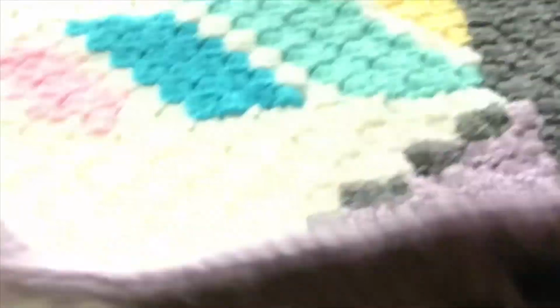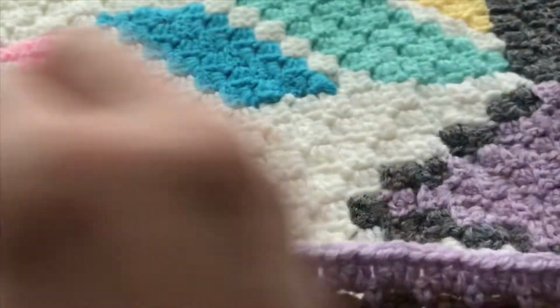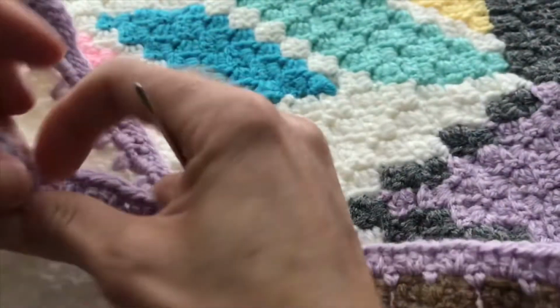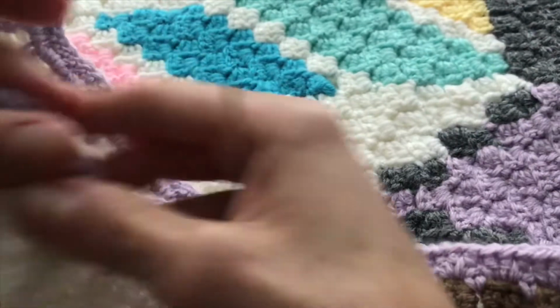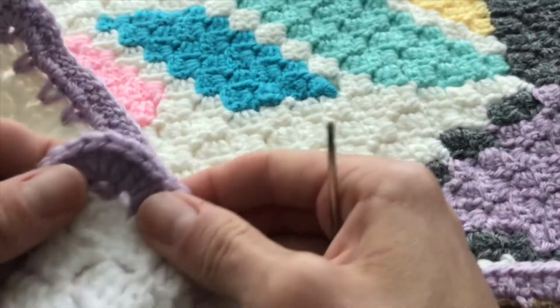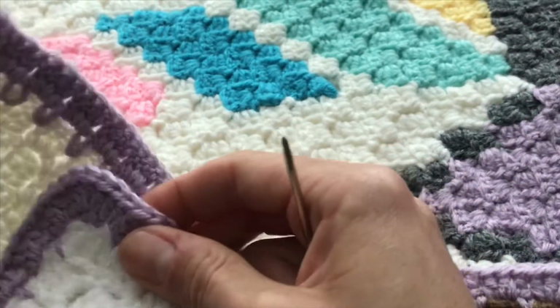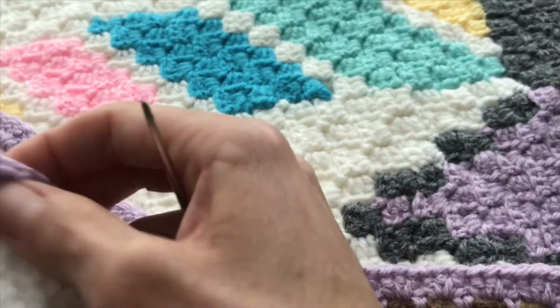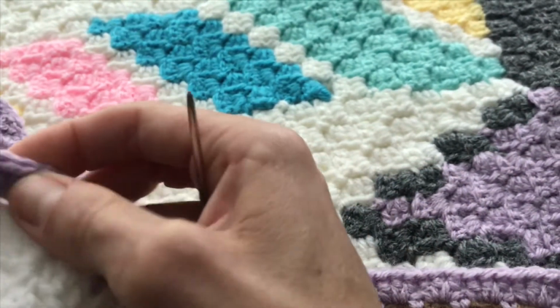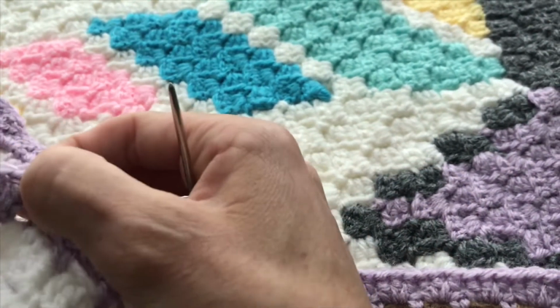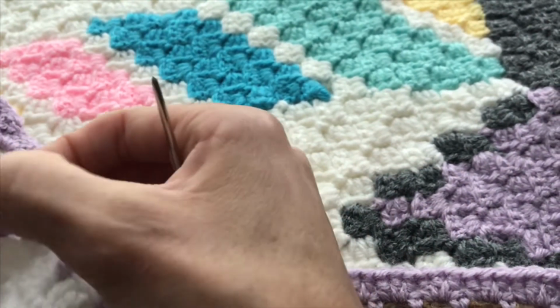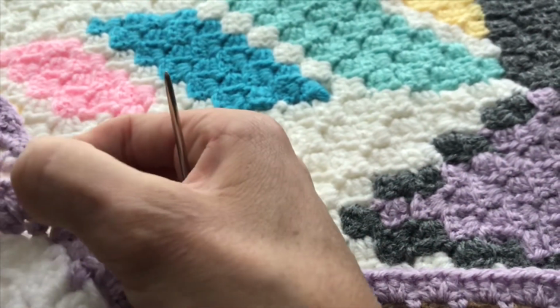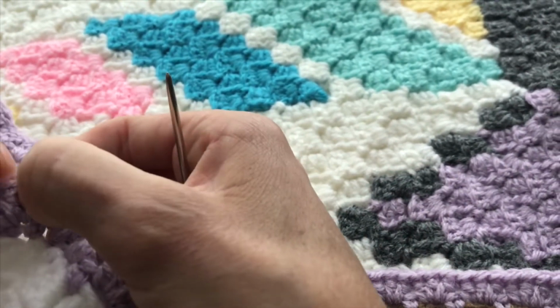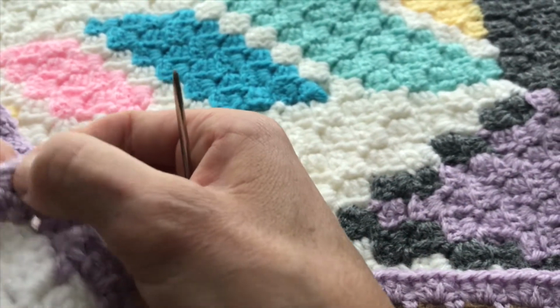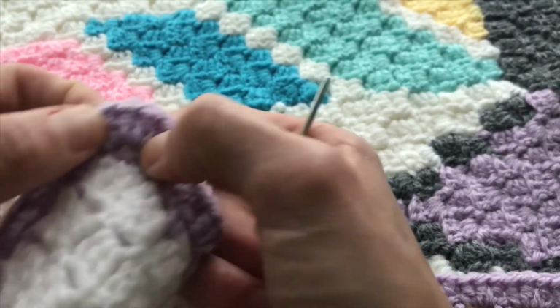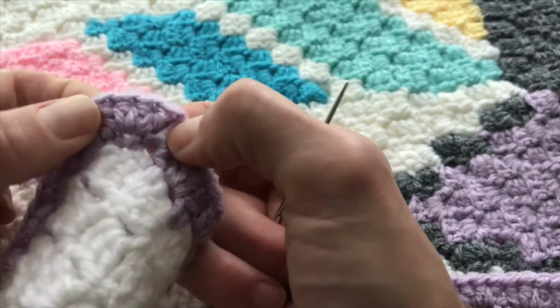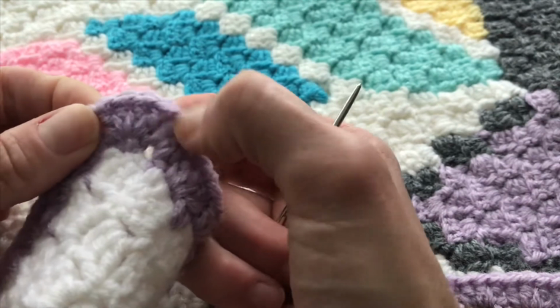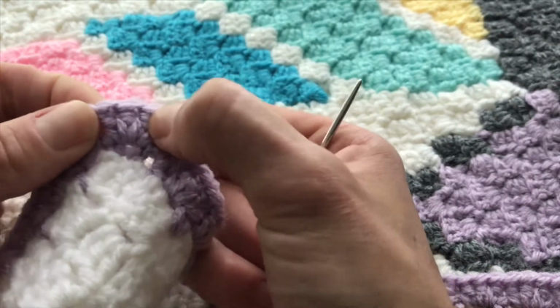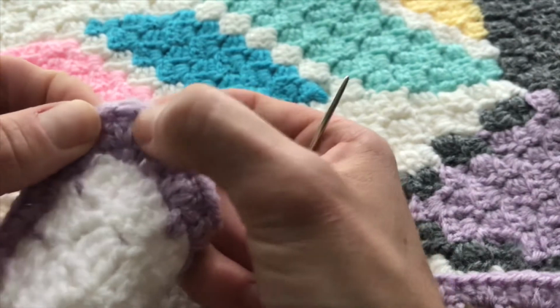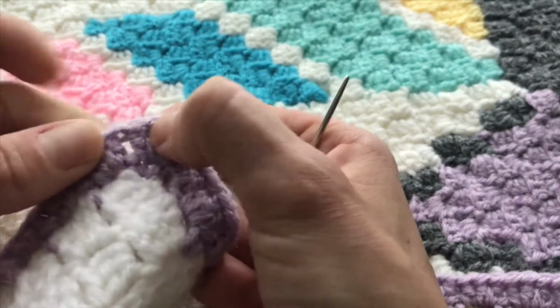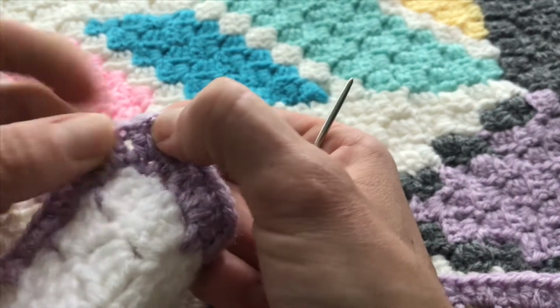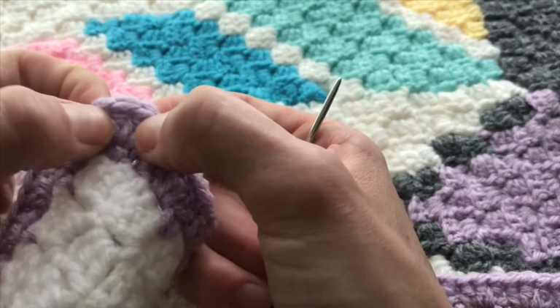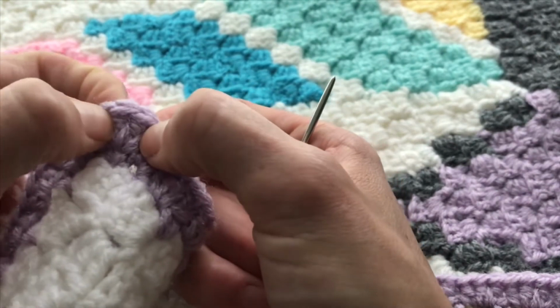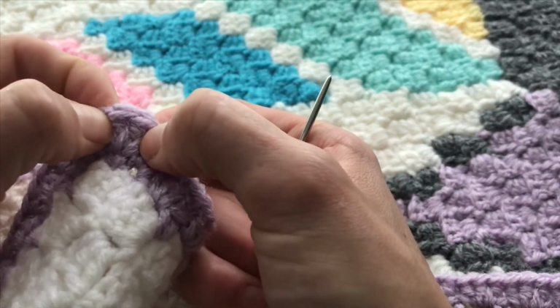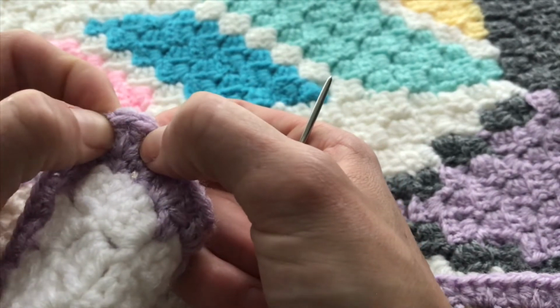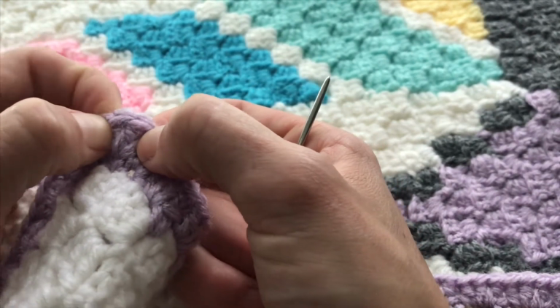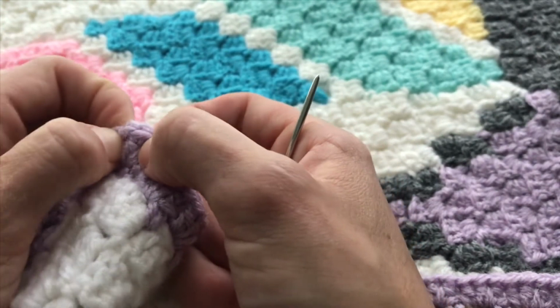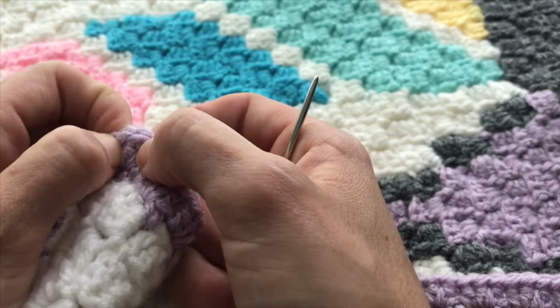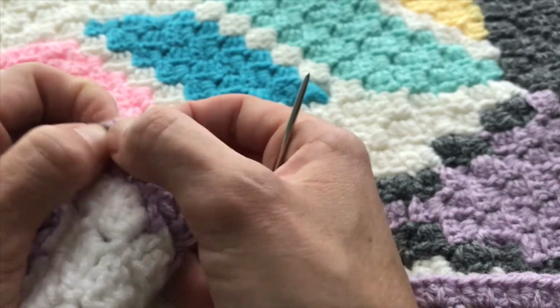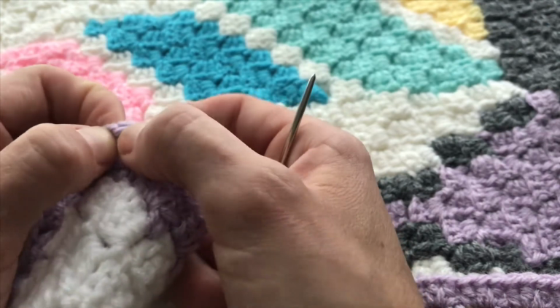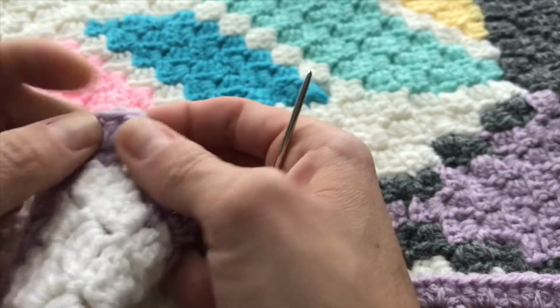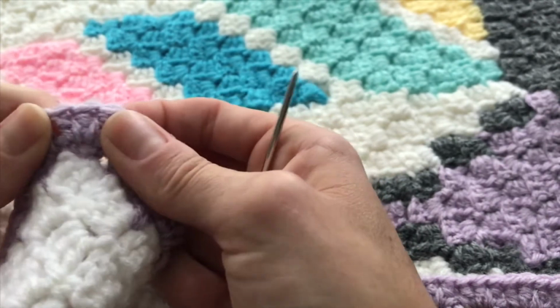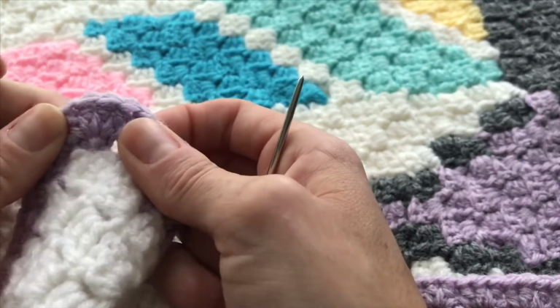When you get to the end, you're going to work up to that third double crochet — so one, two, three — through the front loops only. Then we'll meet back up and I'll show you how to do the back side.